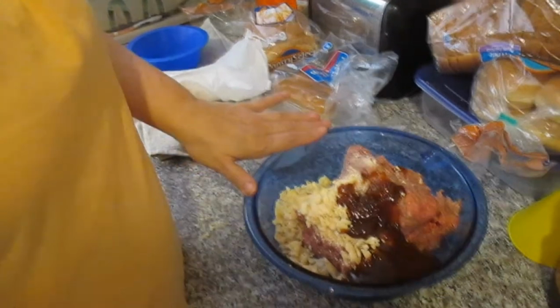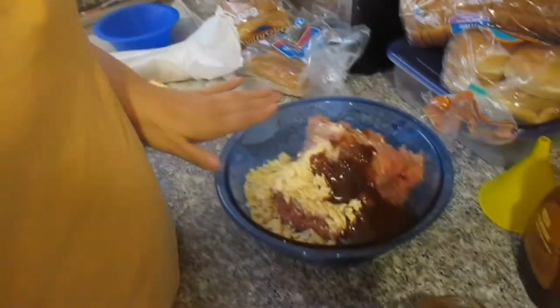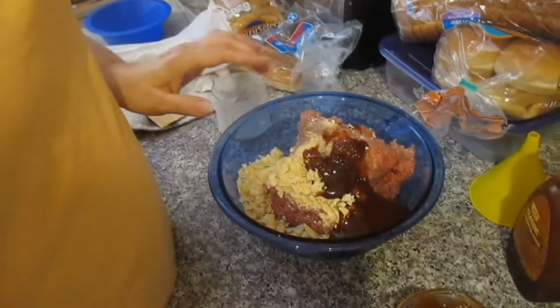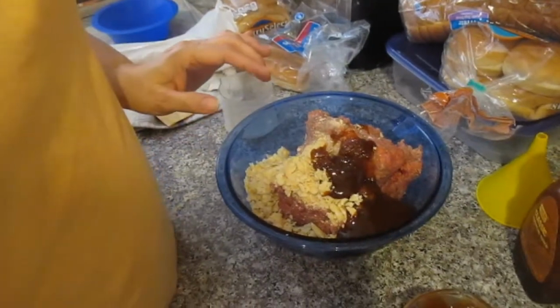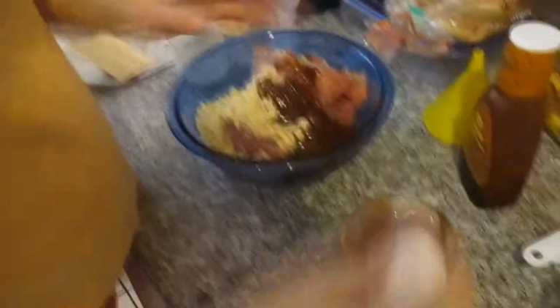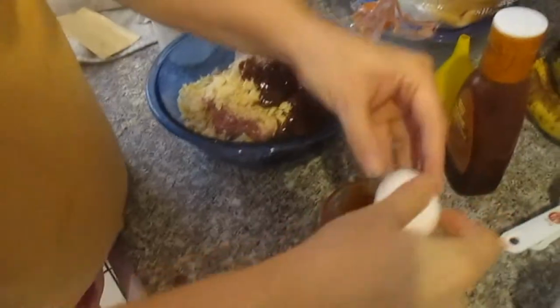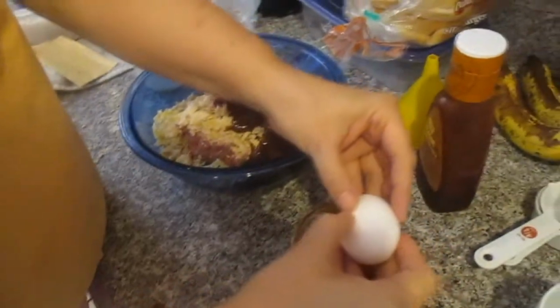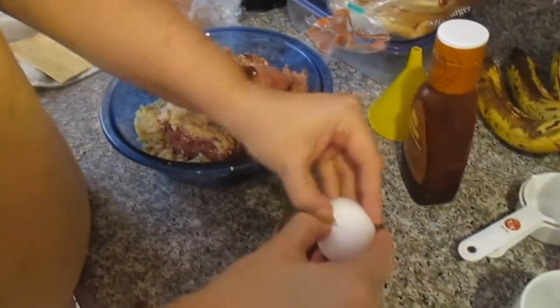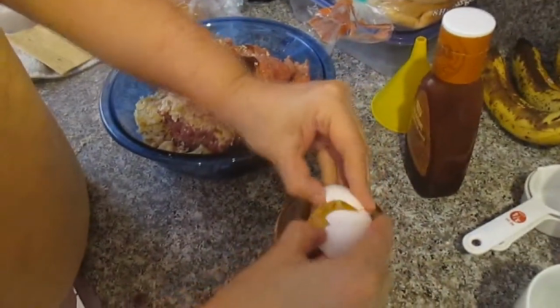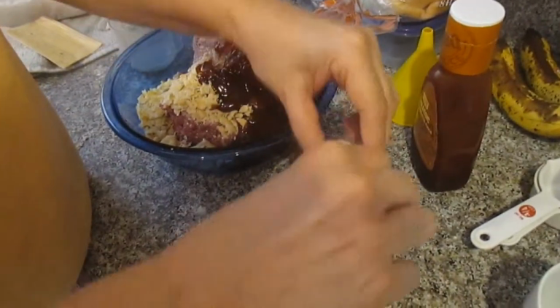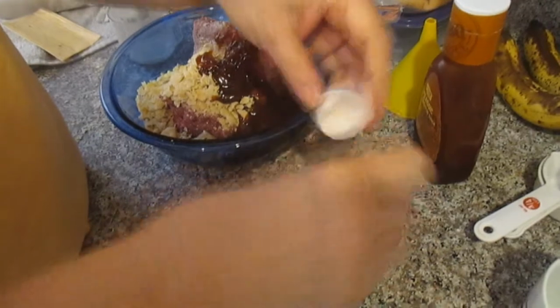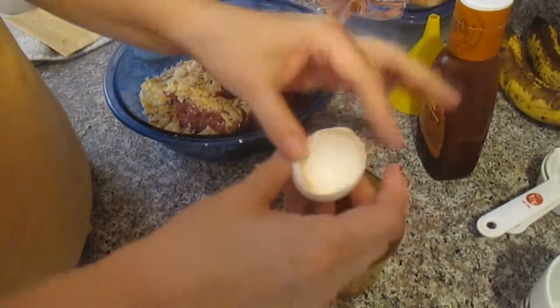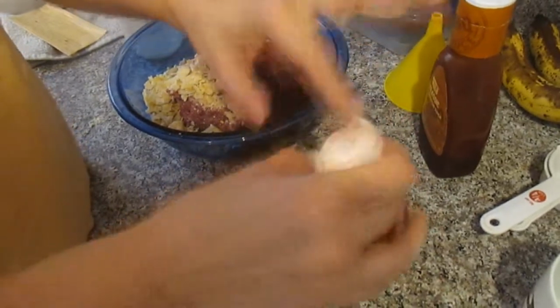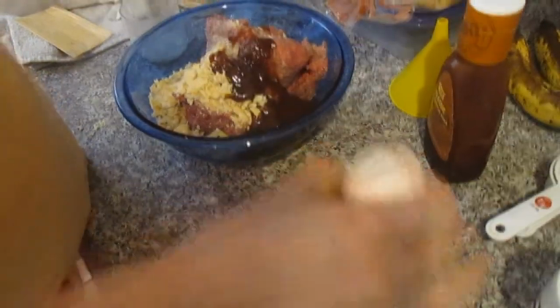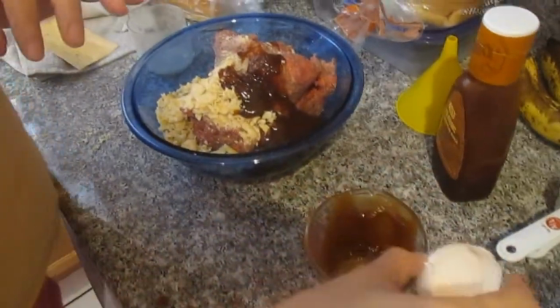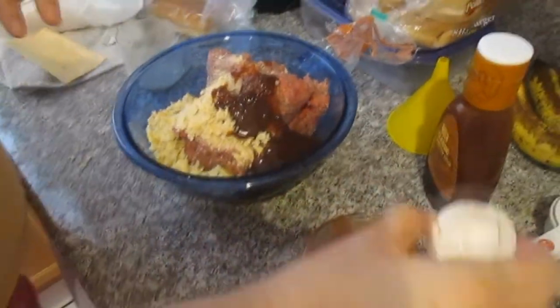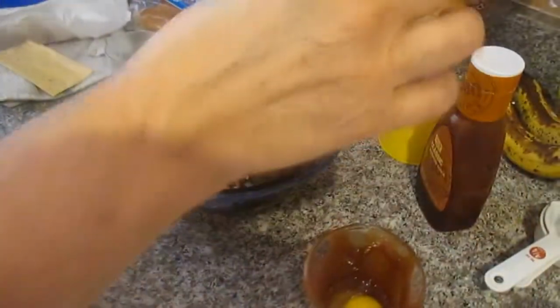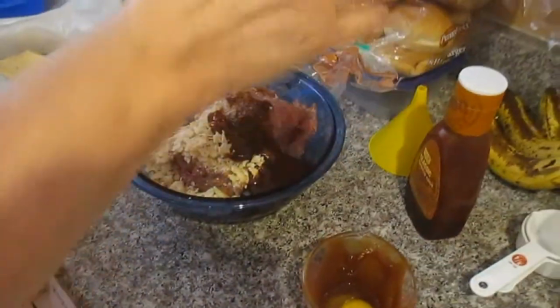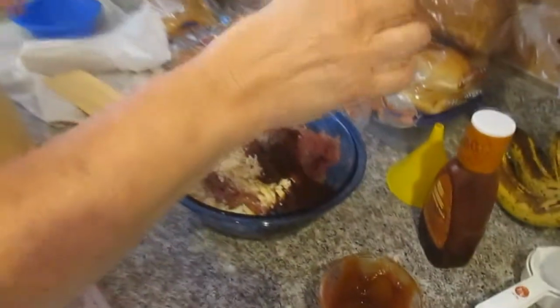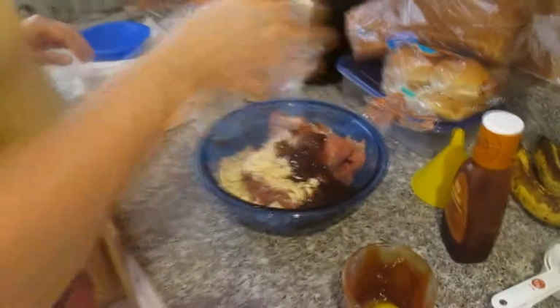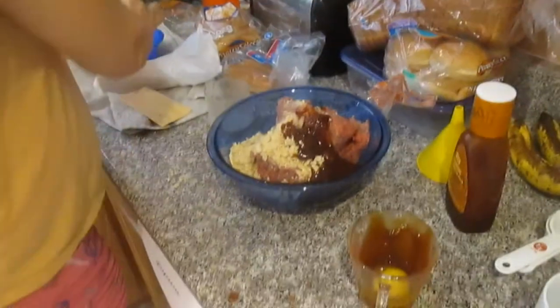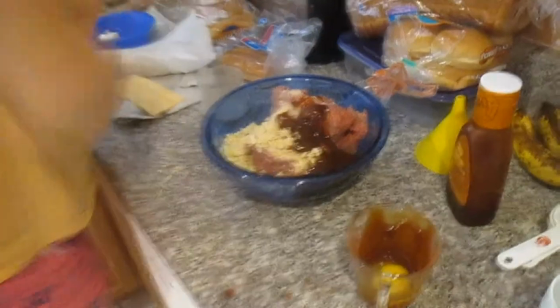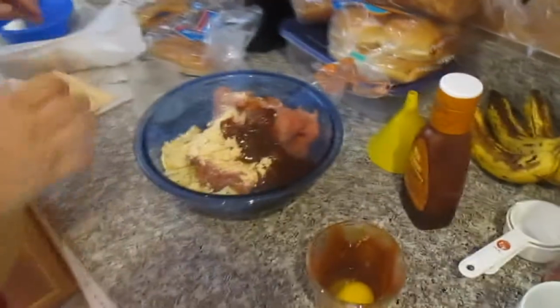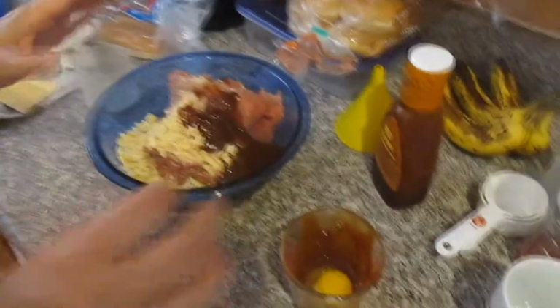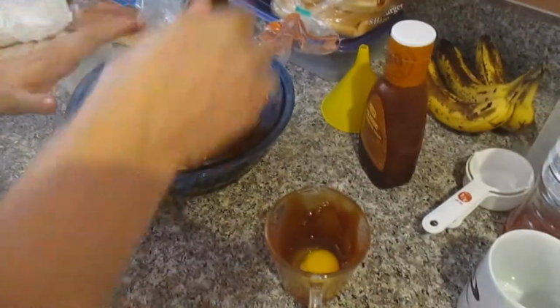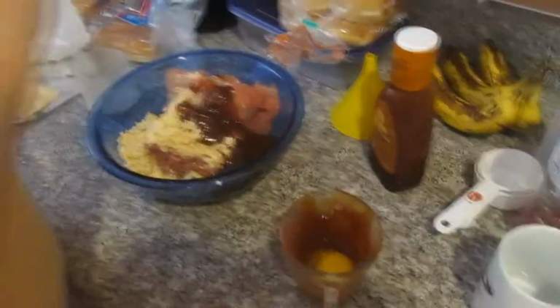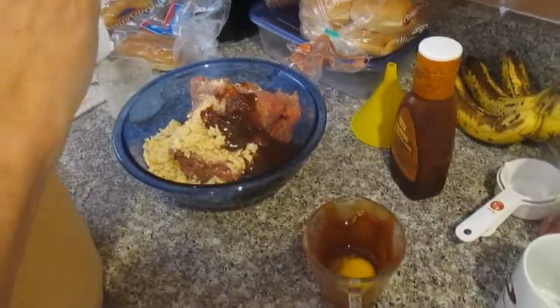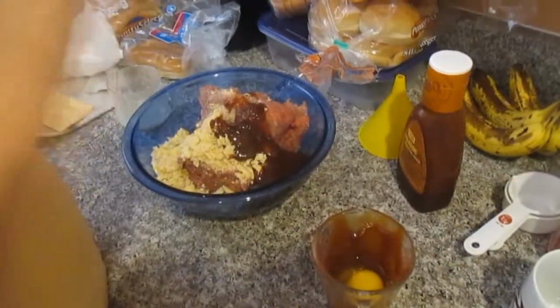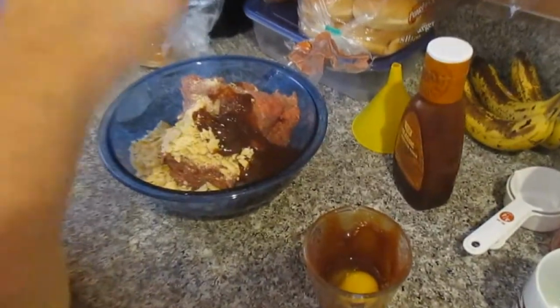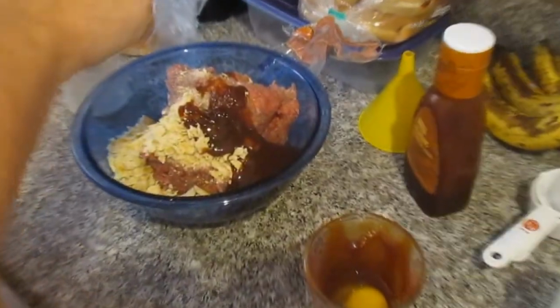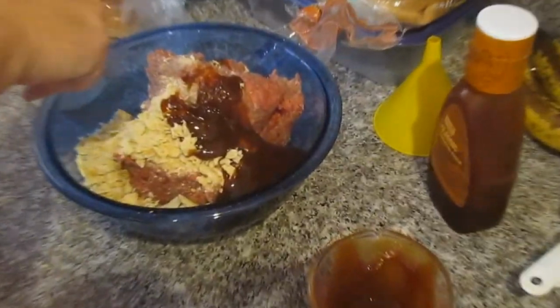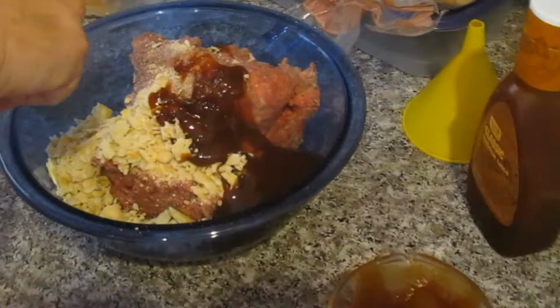And one egg. You put your oven temperature at 375. And I believe that's all you put in.